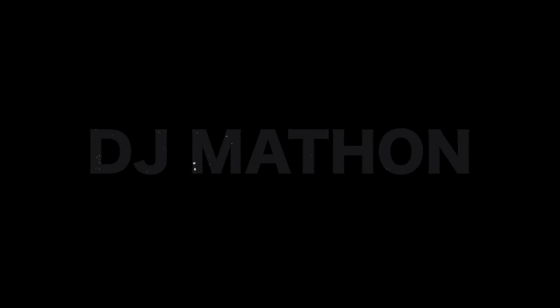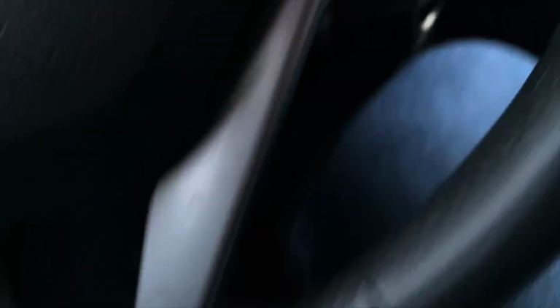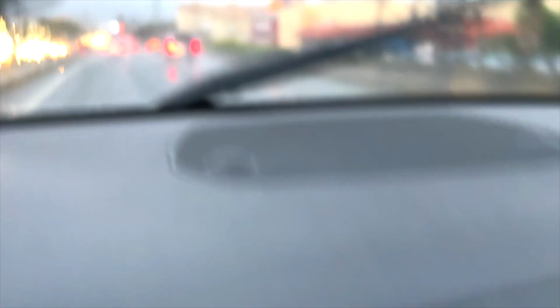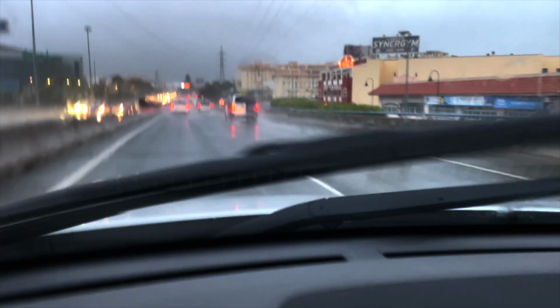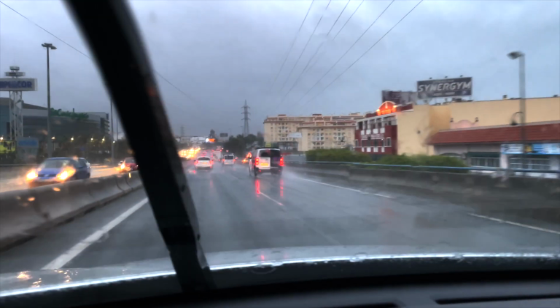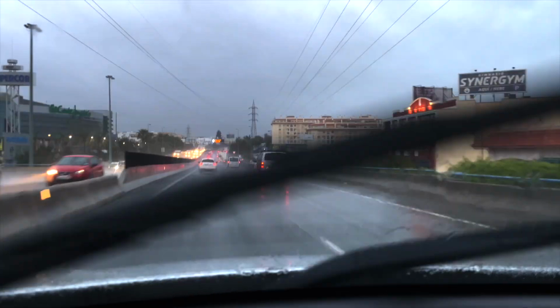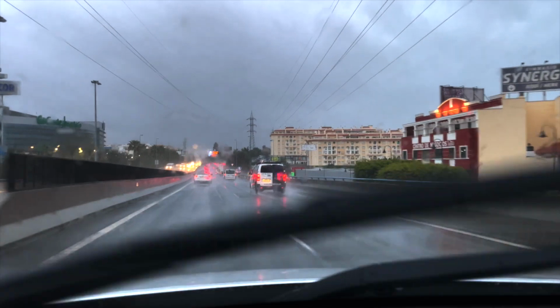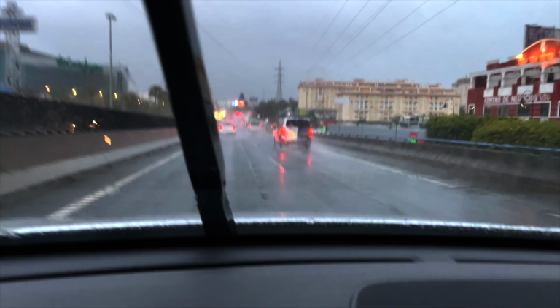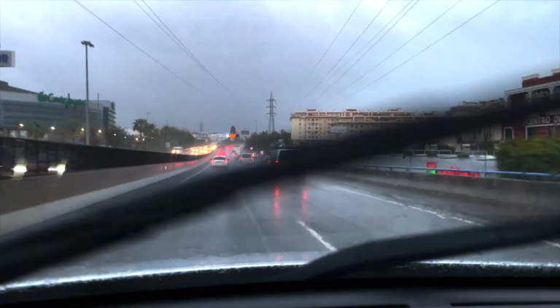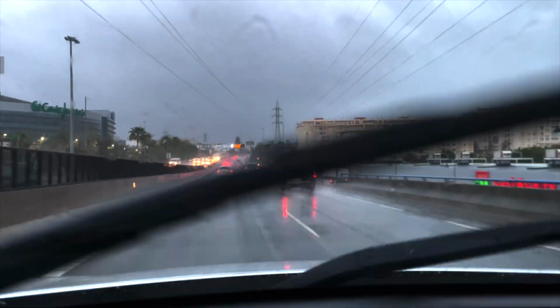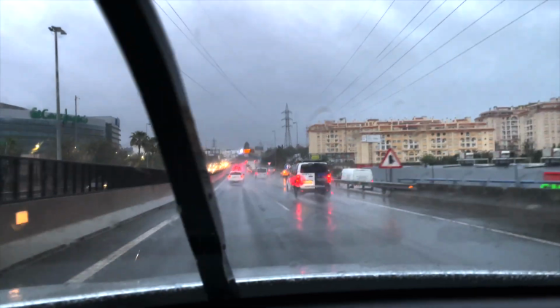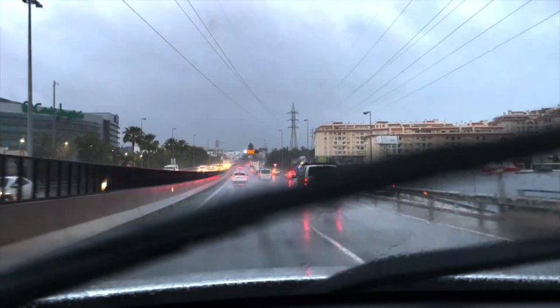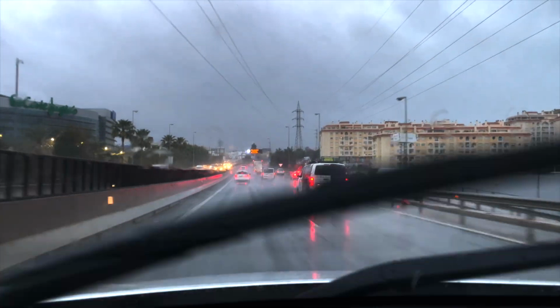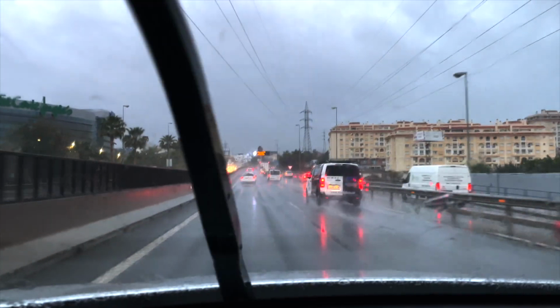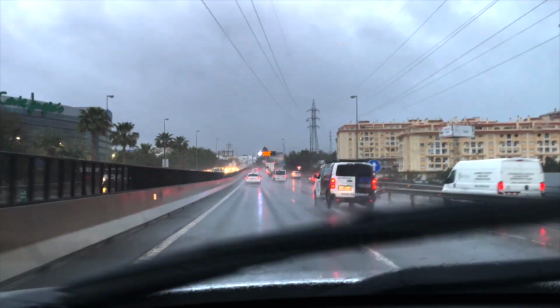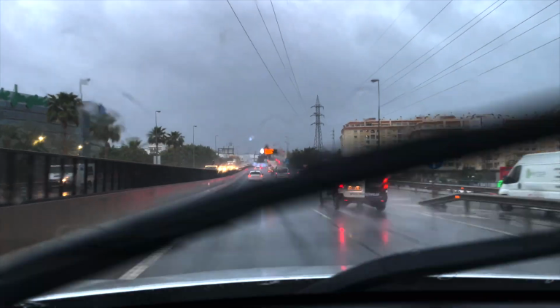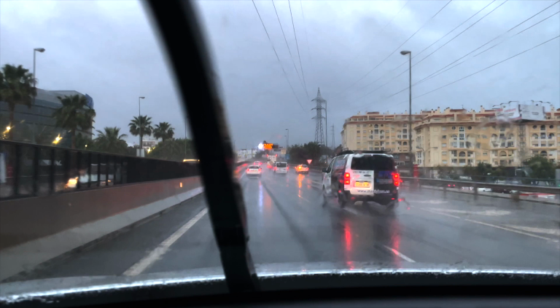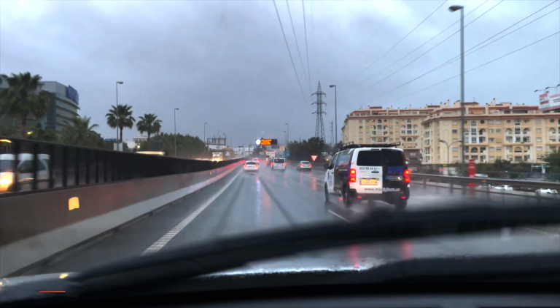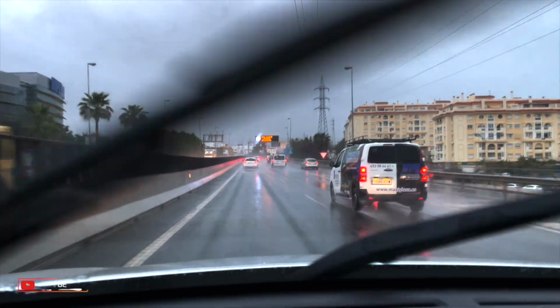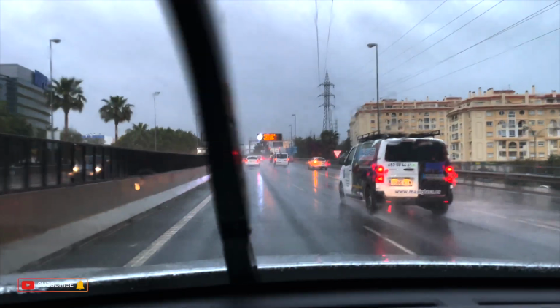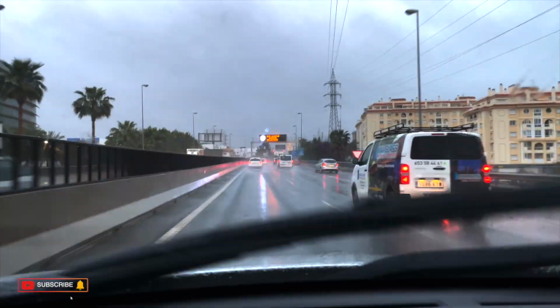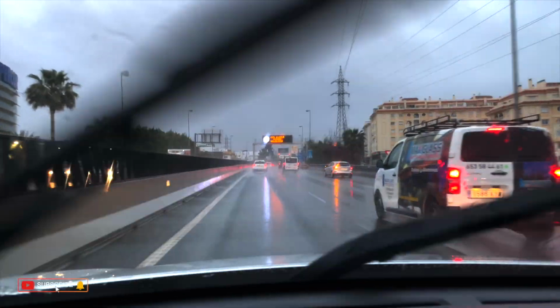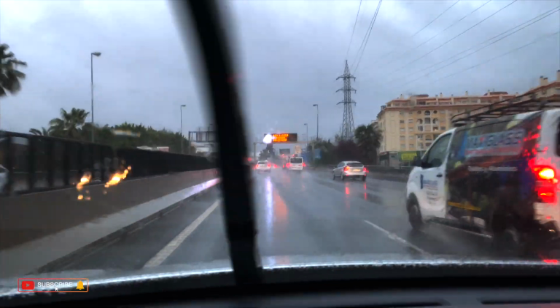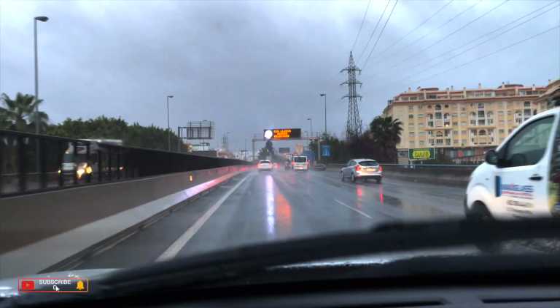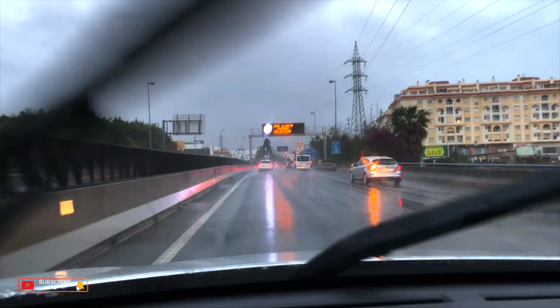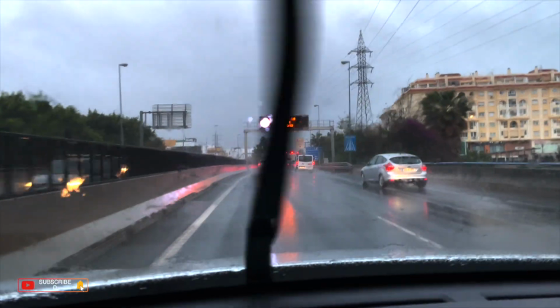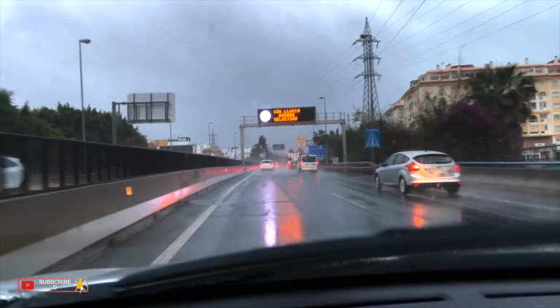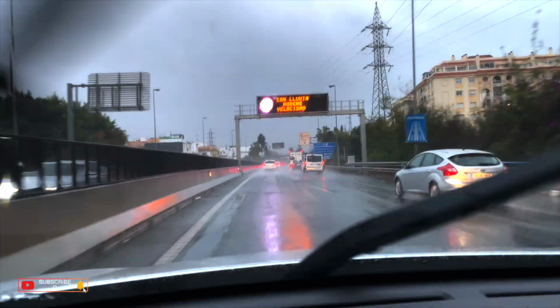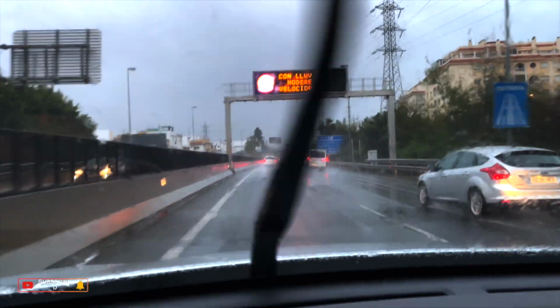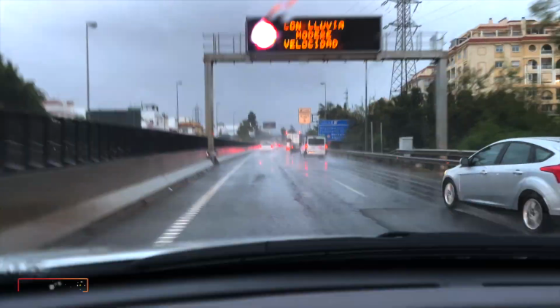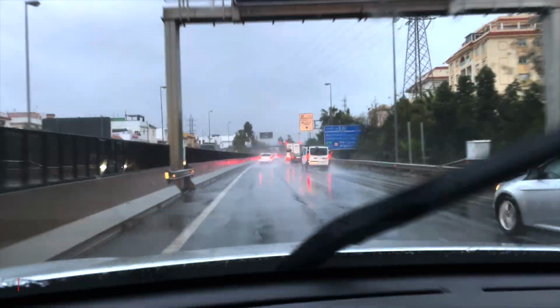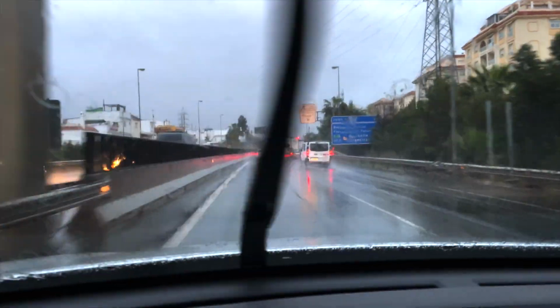It's Monday morning, eight o'clock, and I'm on my way to Malaga — it's raining very hard. I have to pick up my new driver's license in Malaga because the other one had expired.